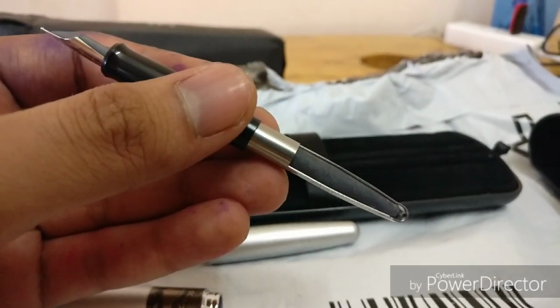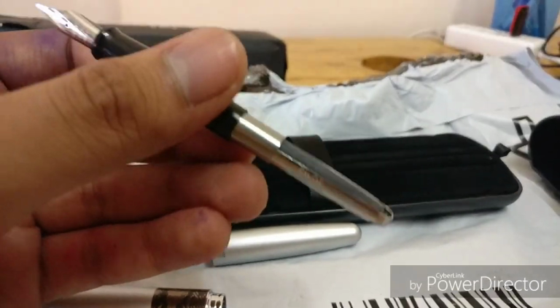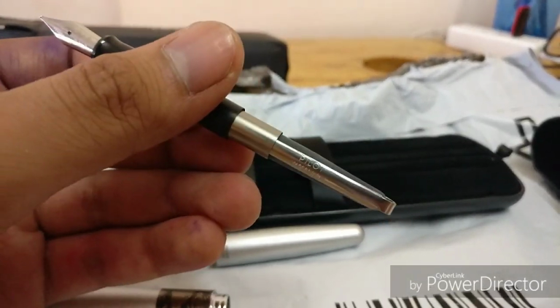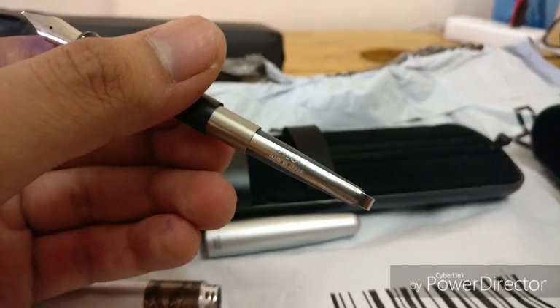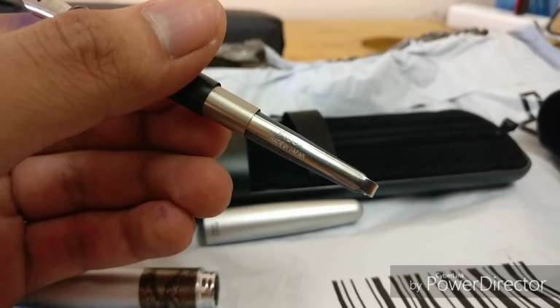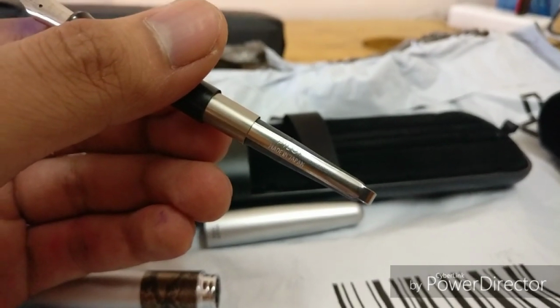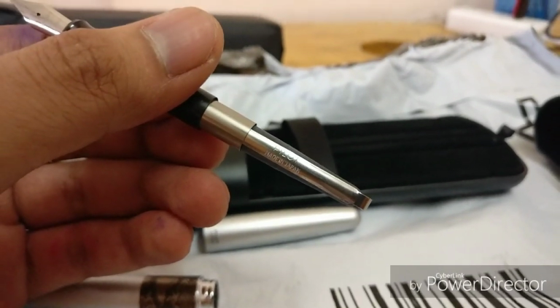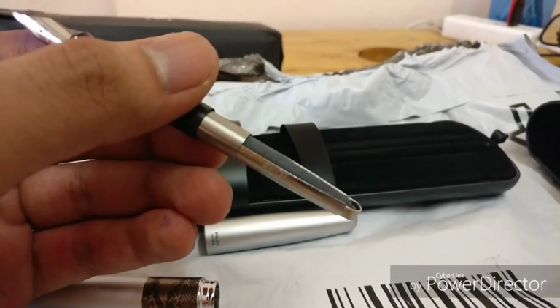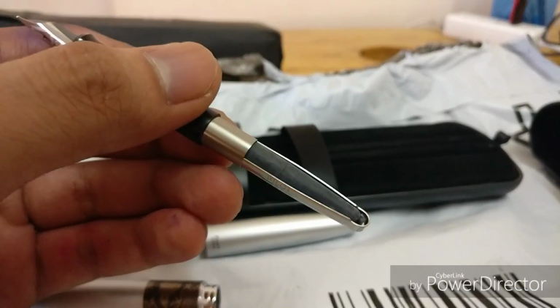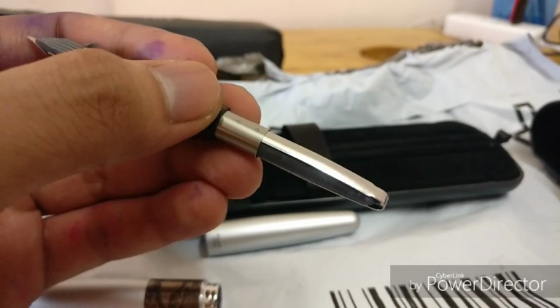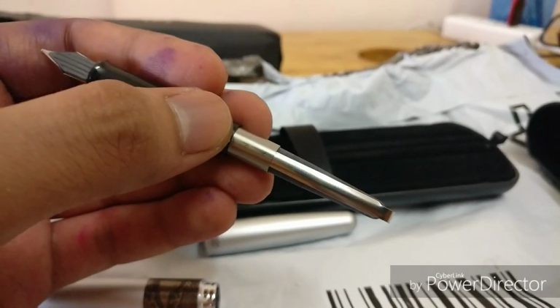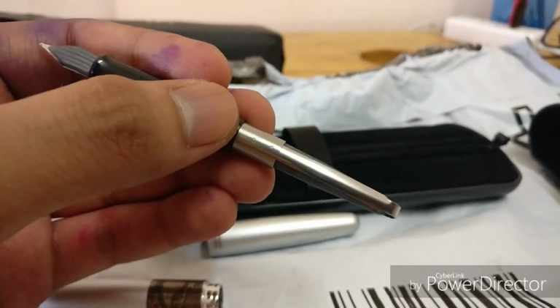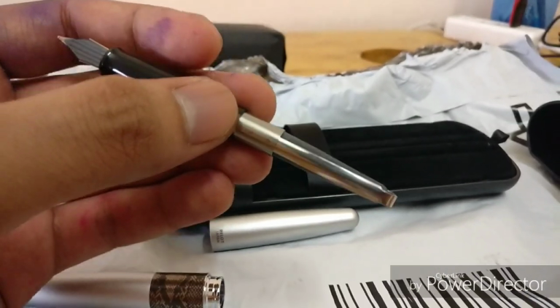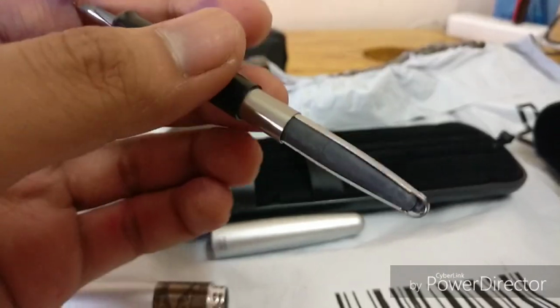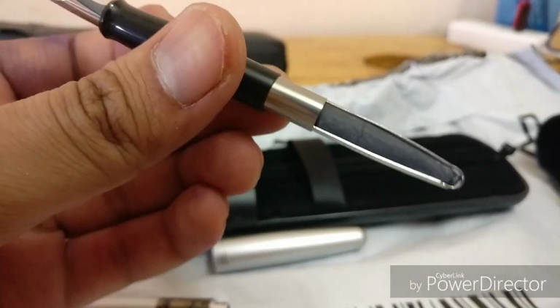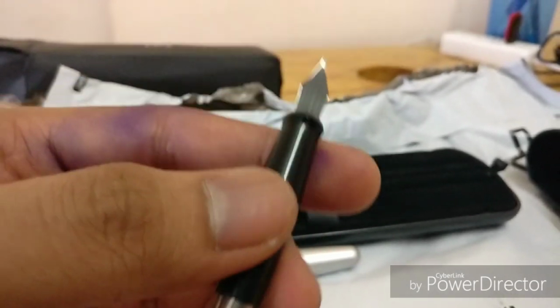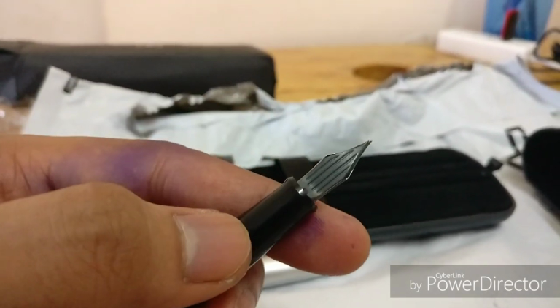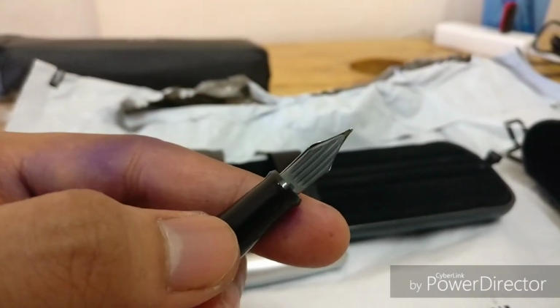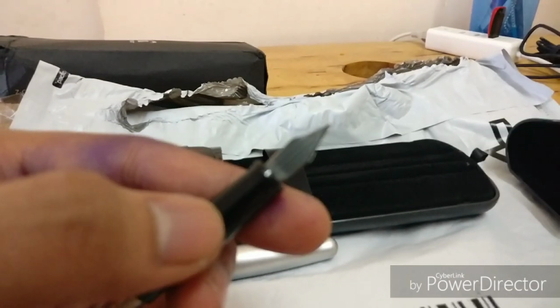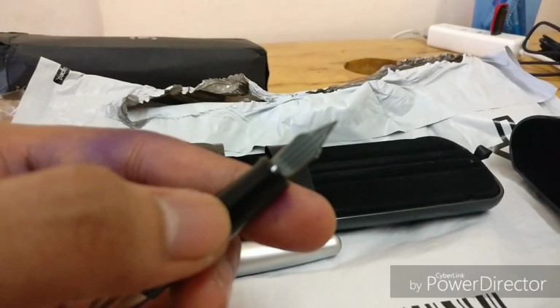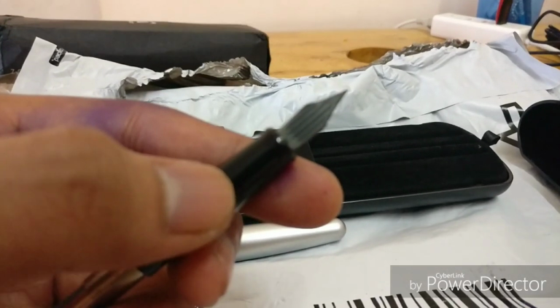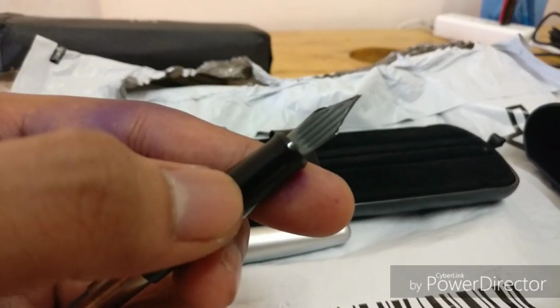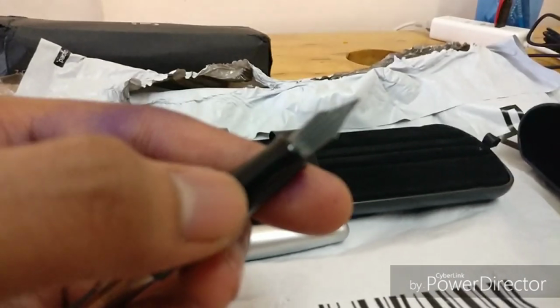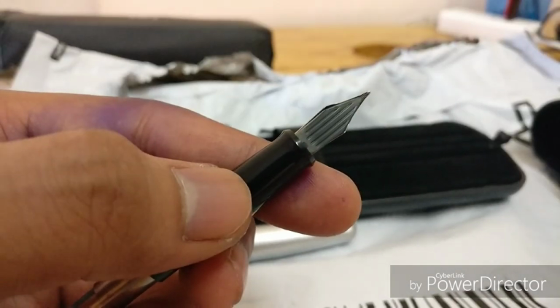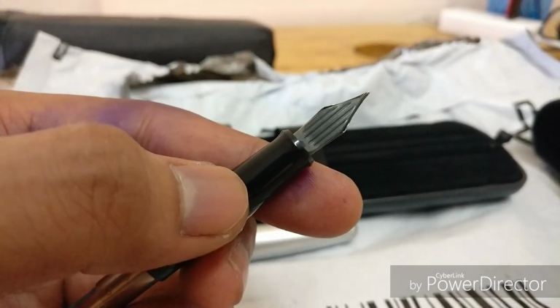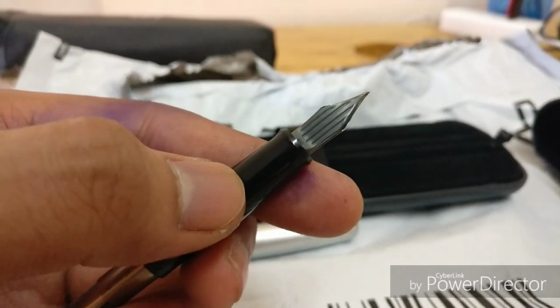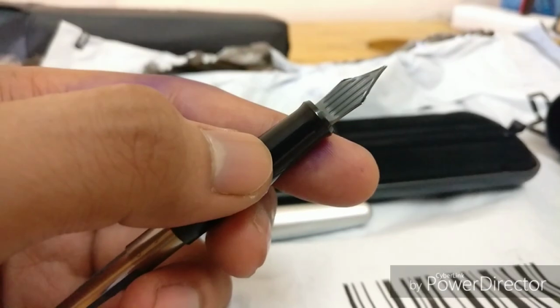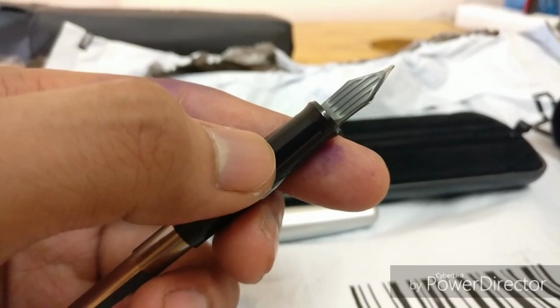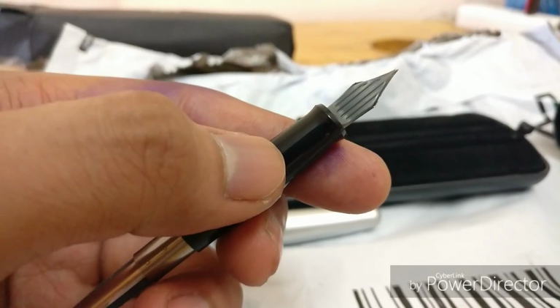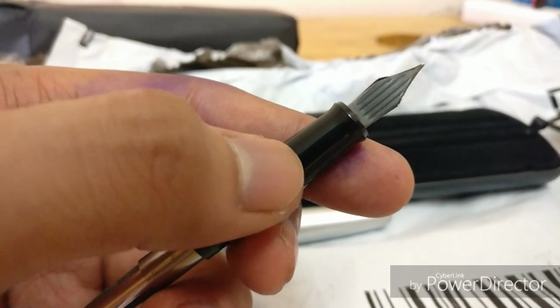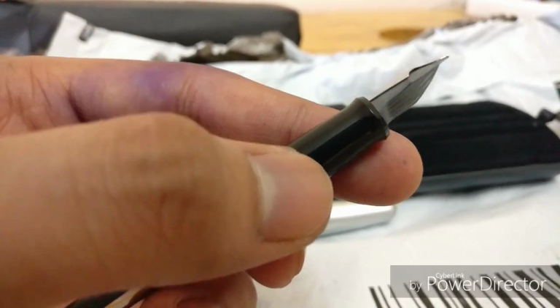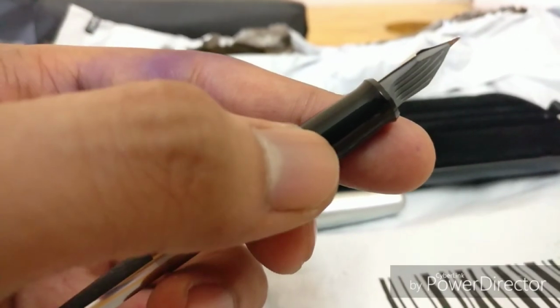So here we have the squeeze converter with the Pilot branding on it. And the feed — I almost forgot — the feed has these slits, sort of a design feature rather than a functional slit.